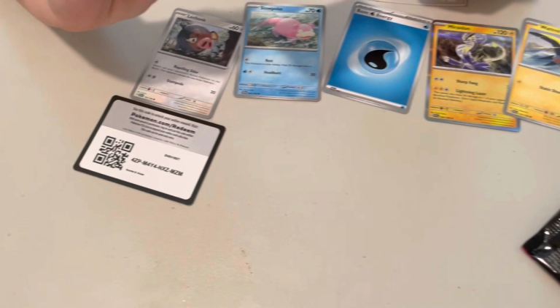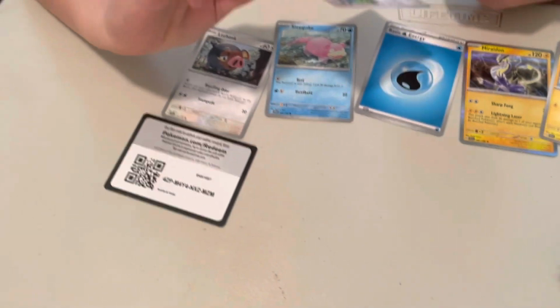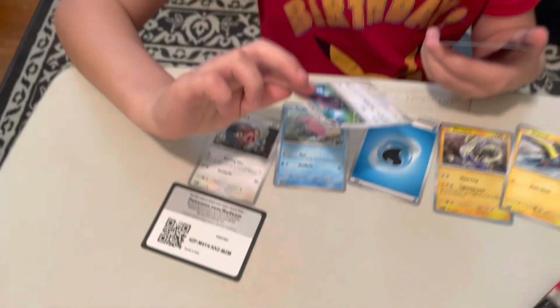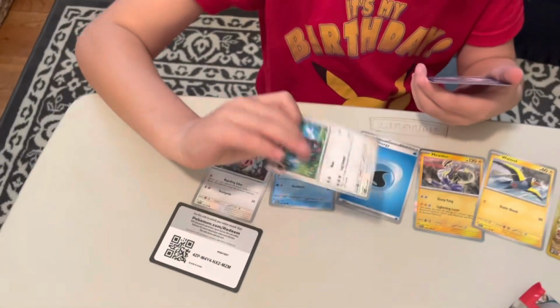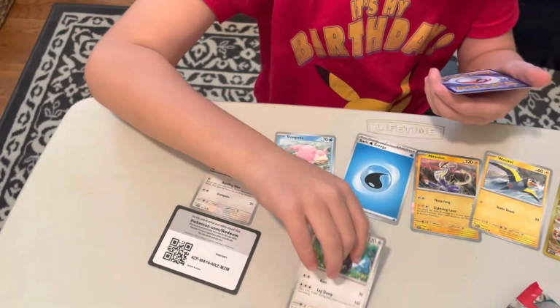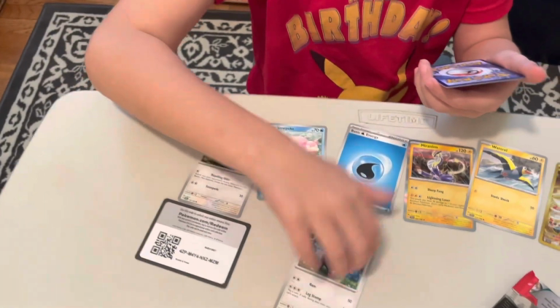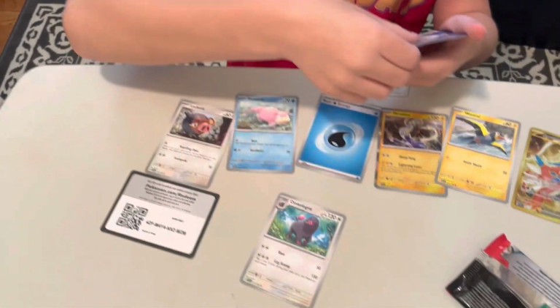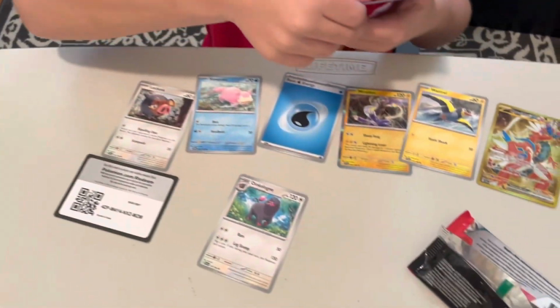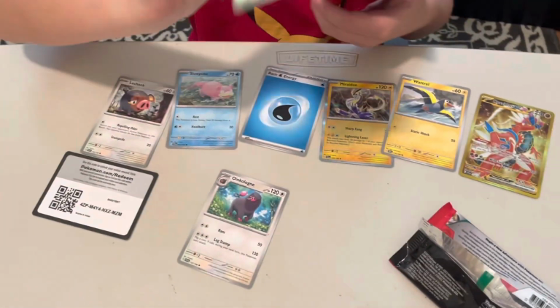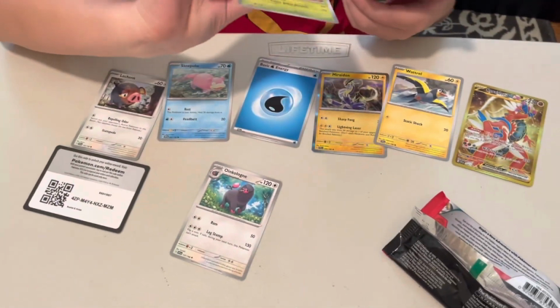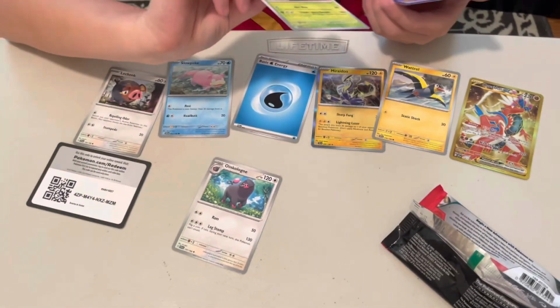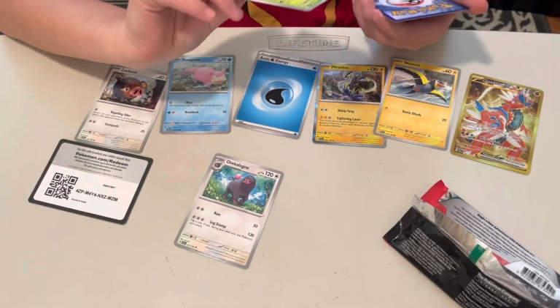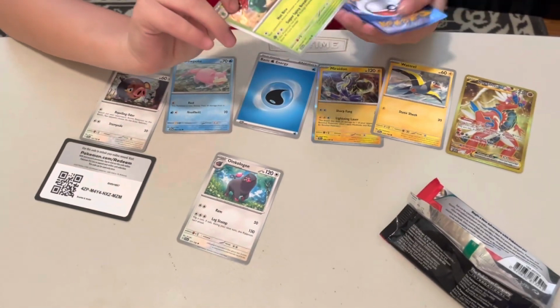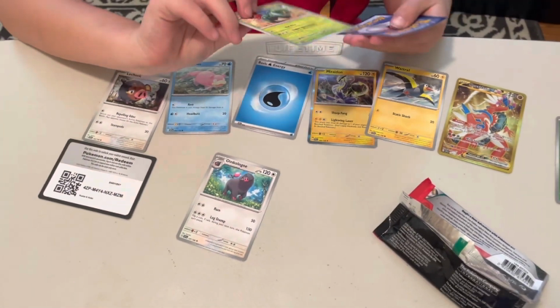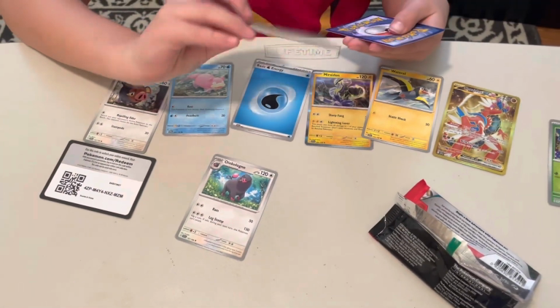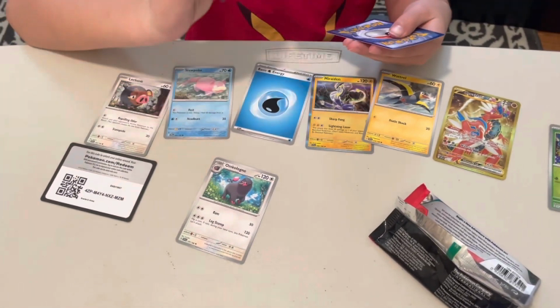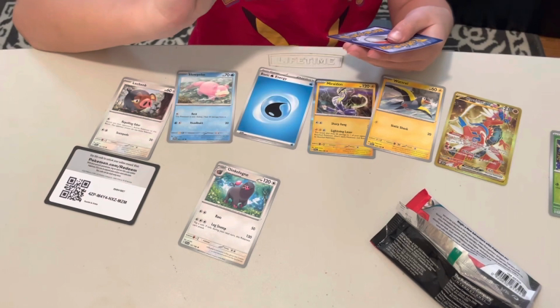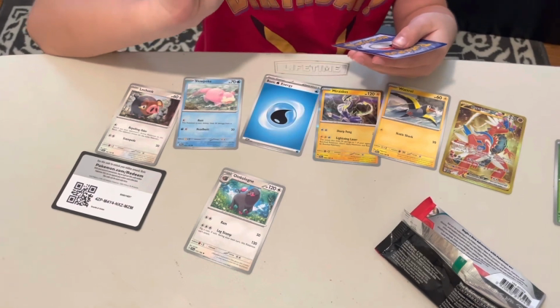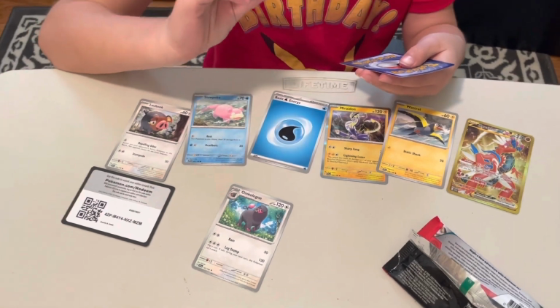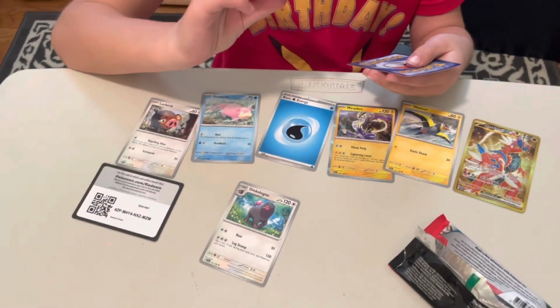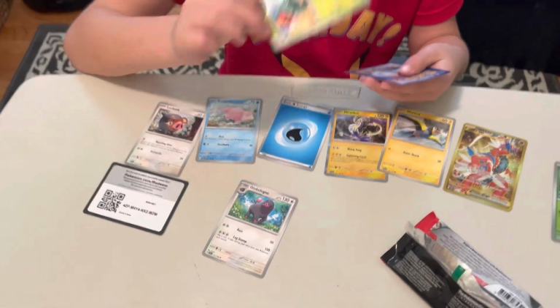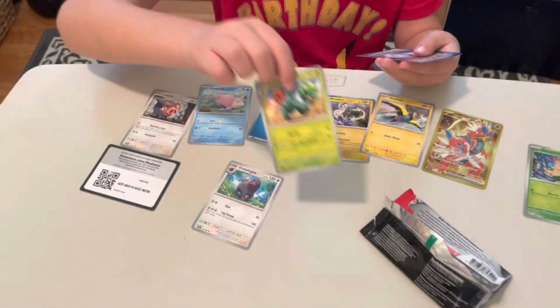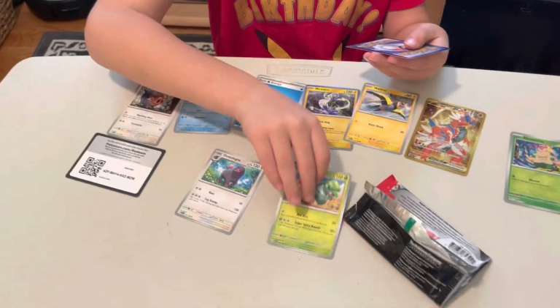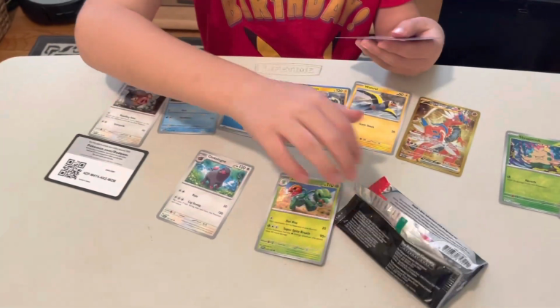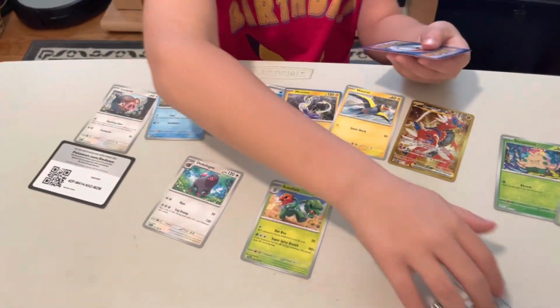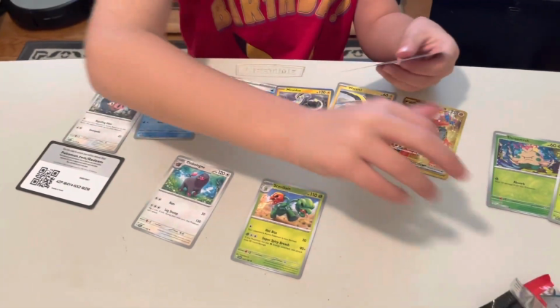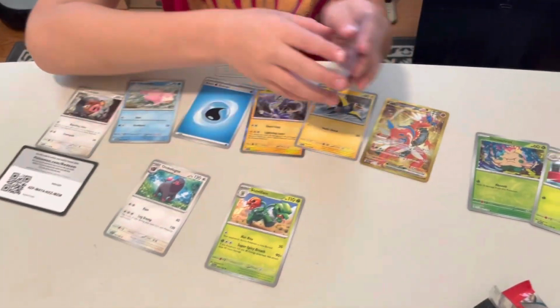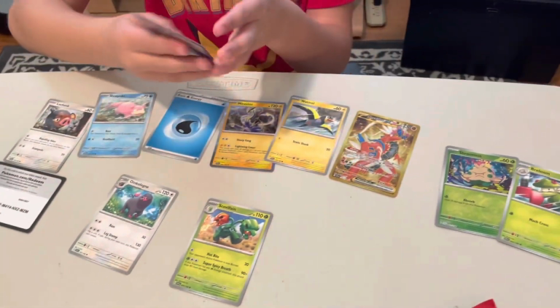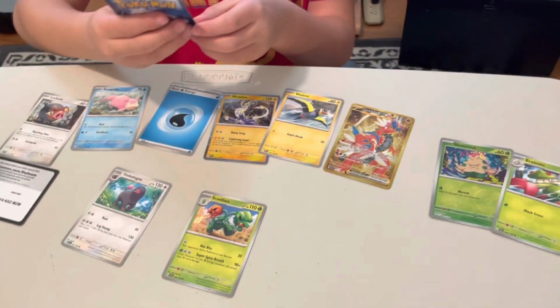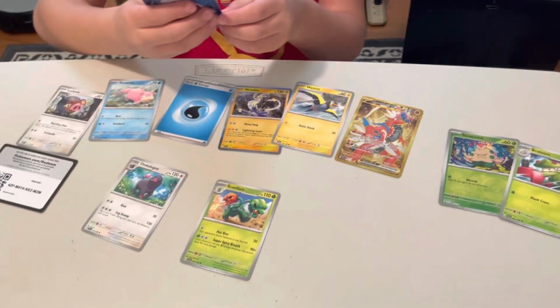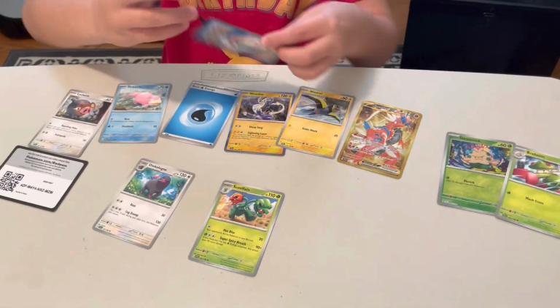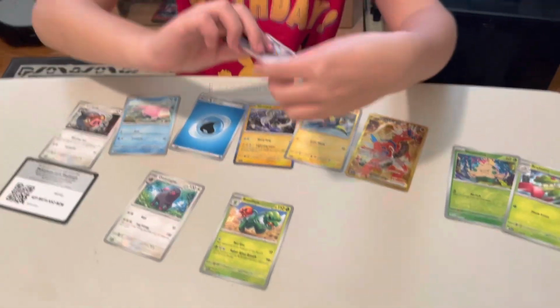We got Ankylogin, and then two more cards — we got a Skullvan. And then for the last card, Zangoose.